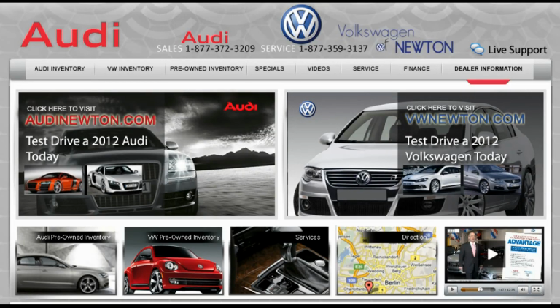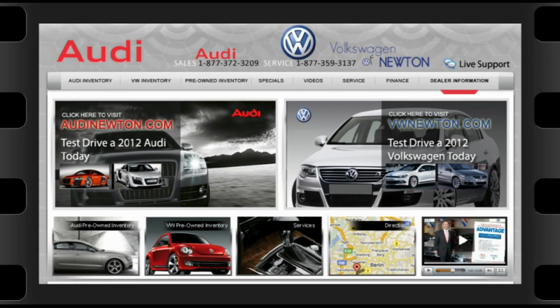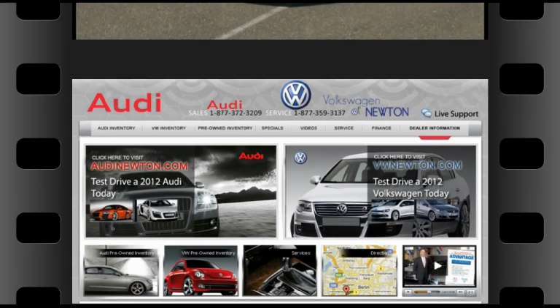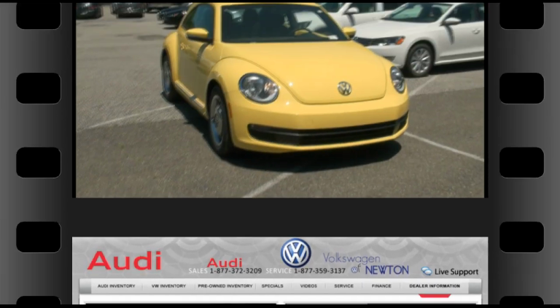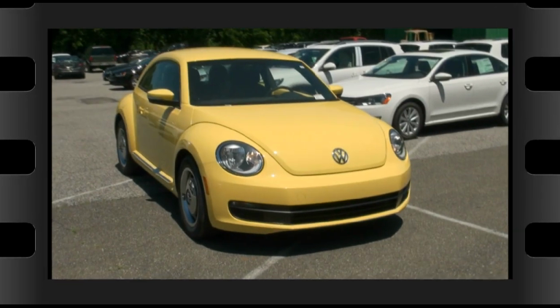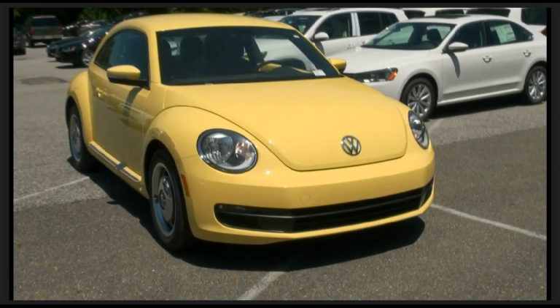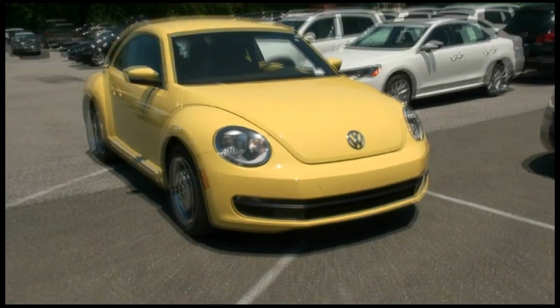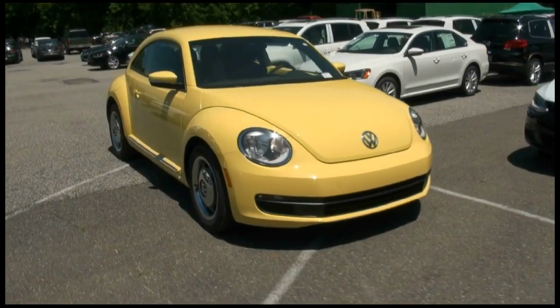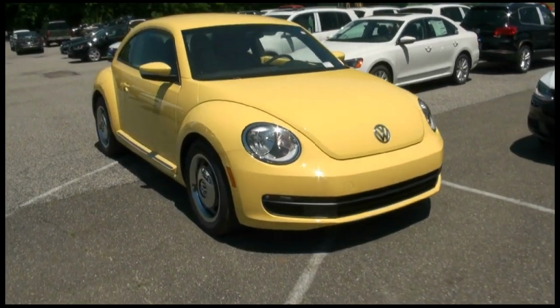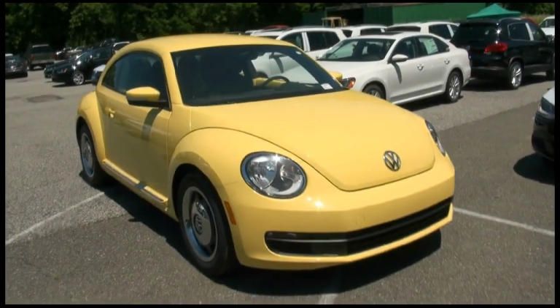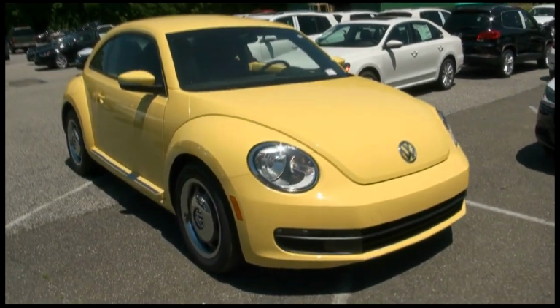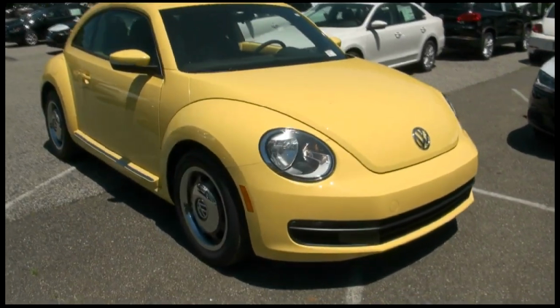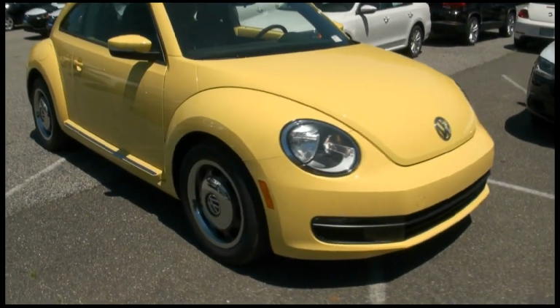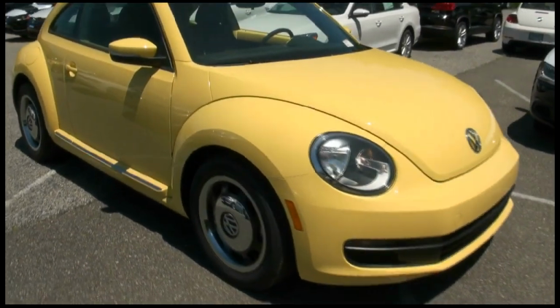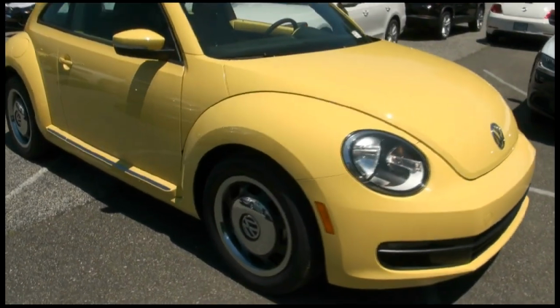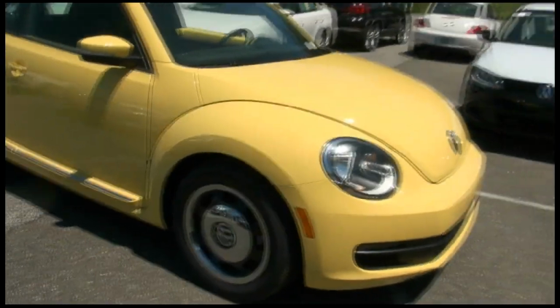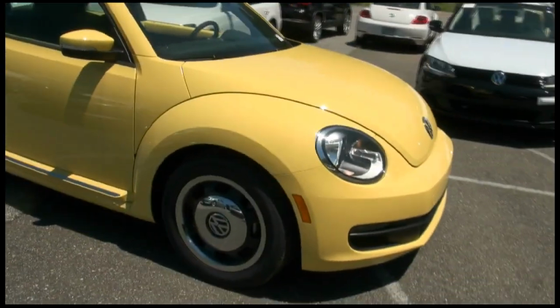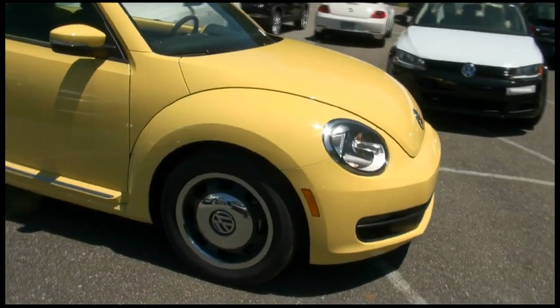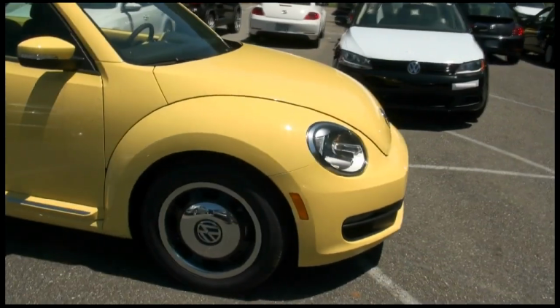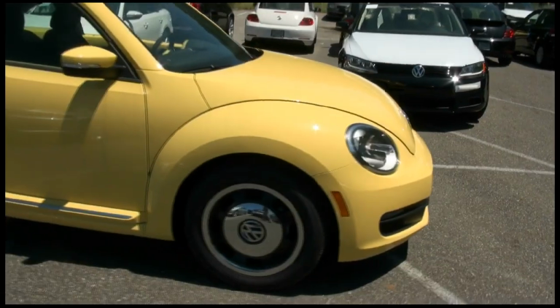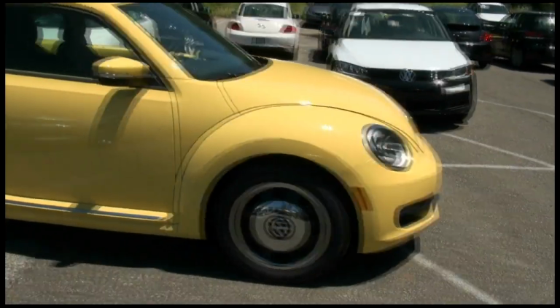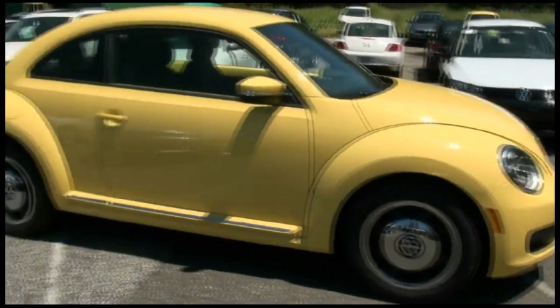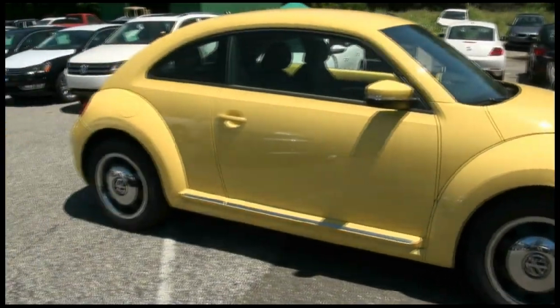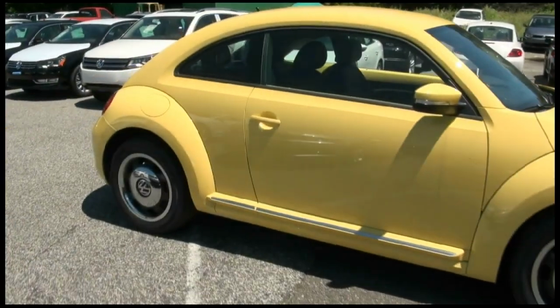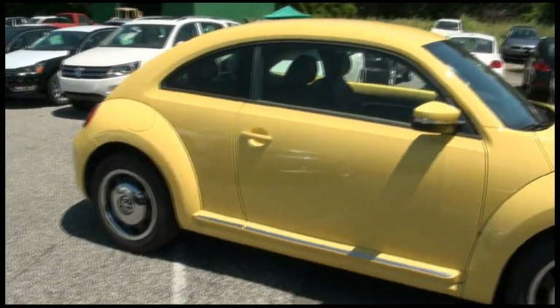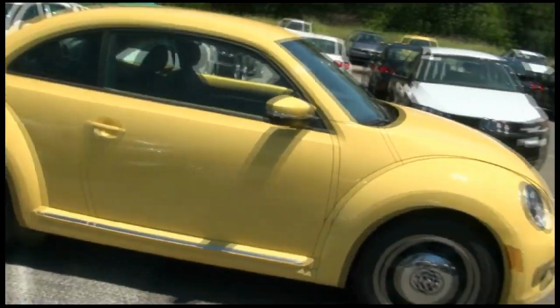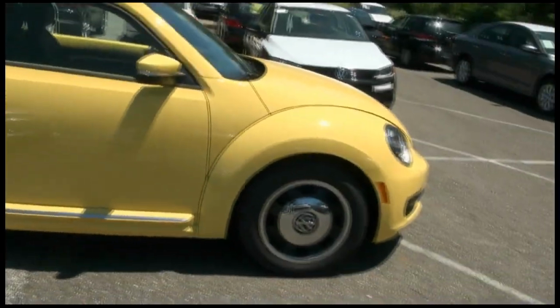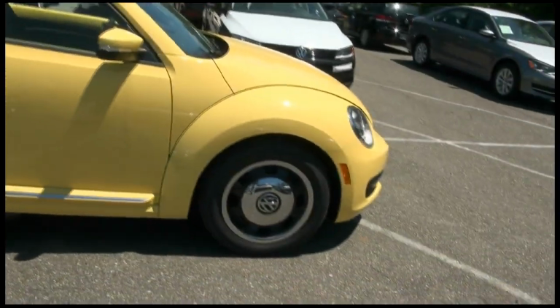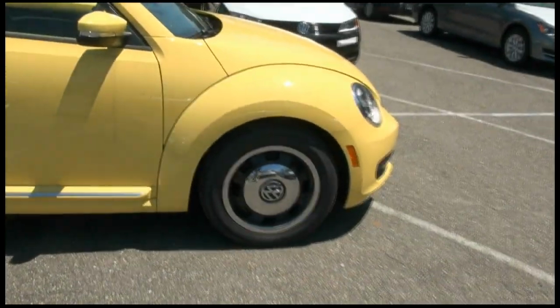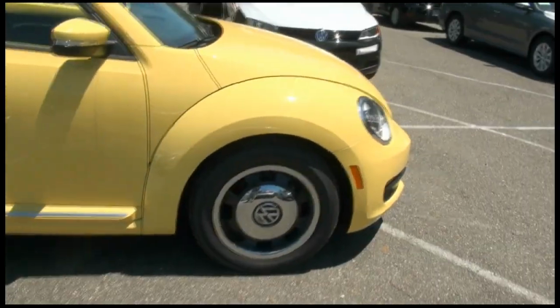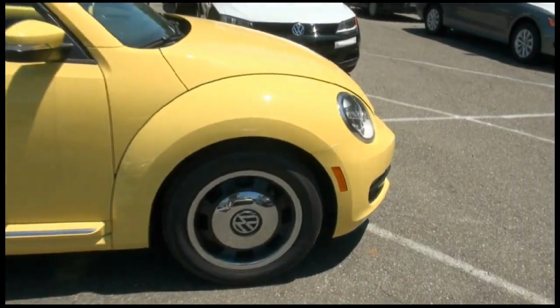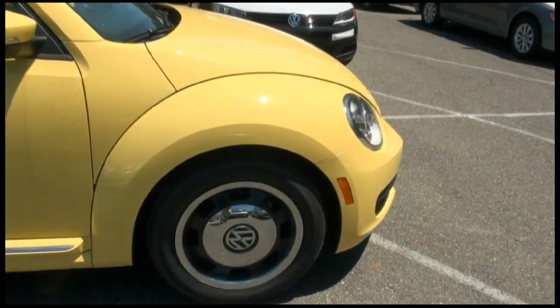Welcome to Audi VW Newton. If you're looking for a Volkswagen Beetle, look no further. We have several in stock, brand new and pre-owned. Make sure you take a look at our website for all the details.